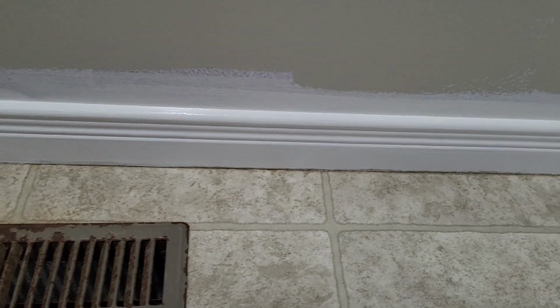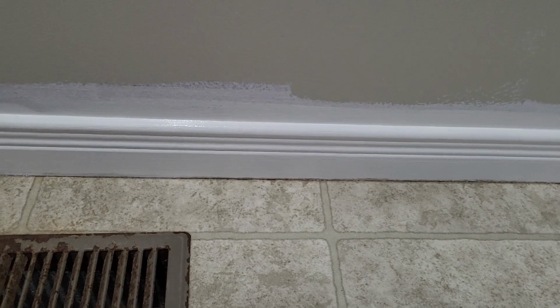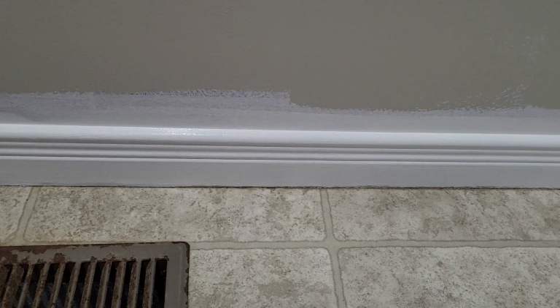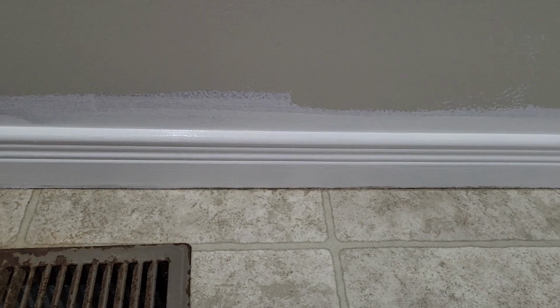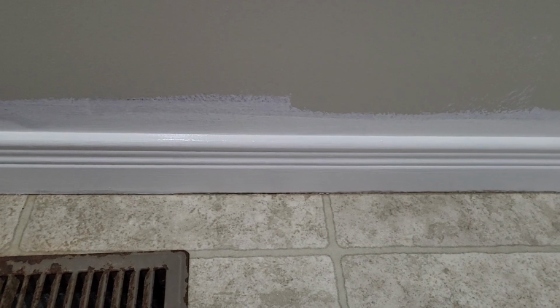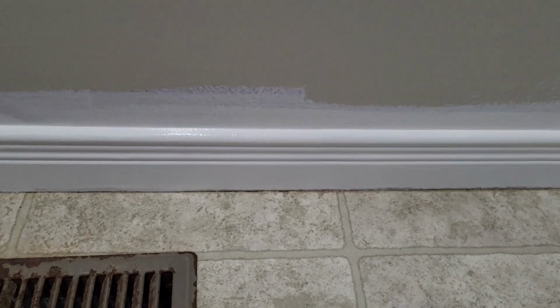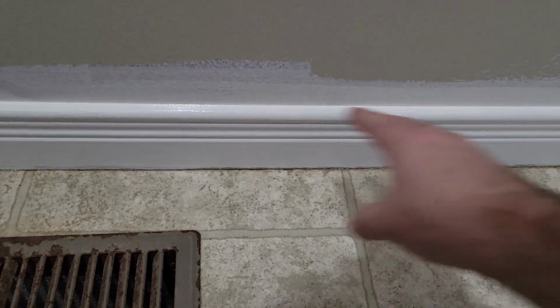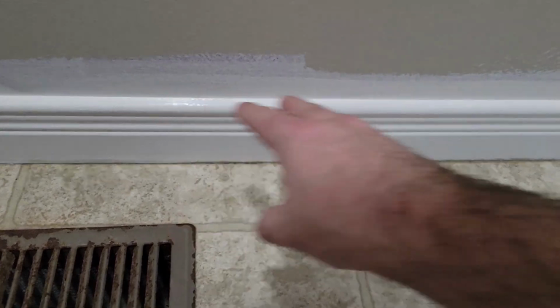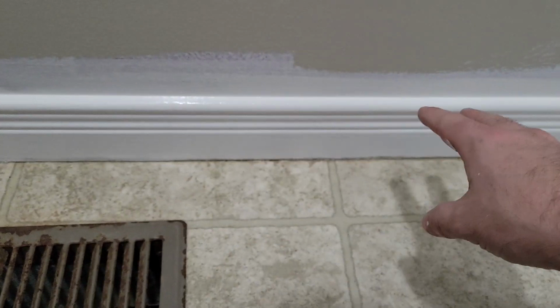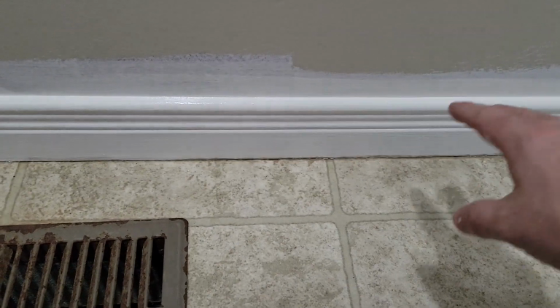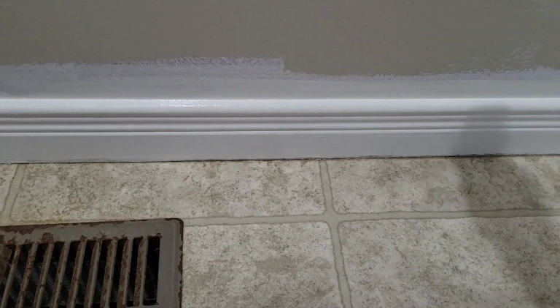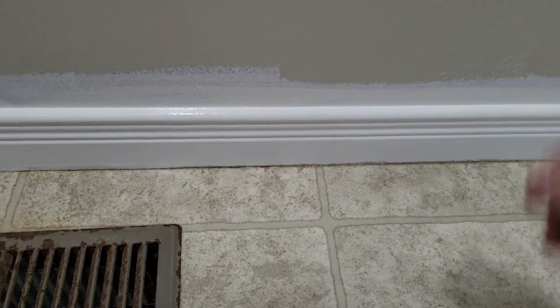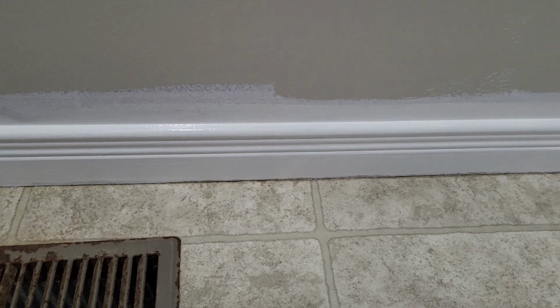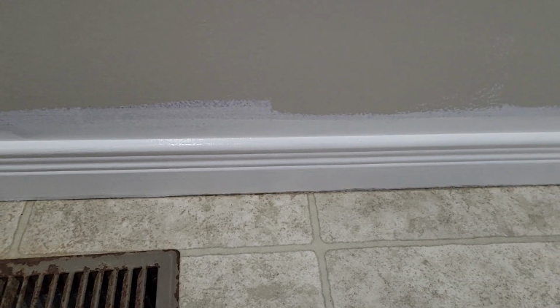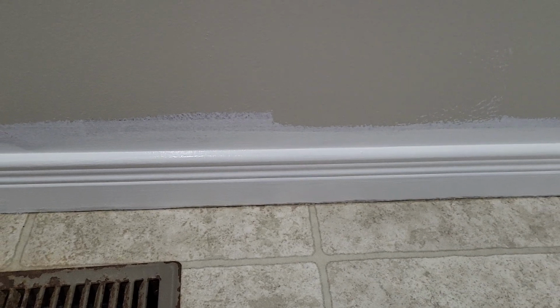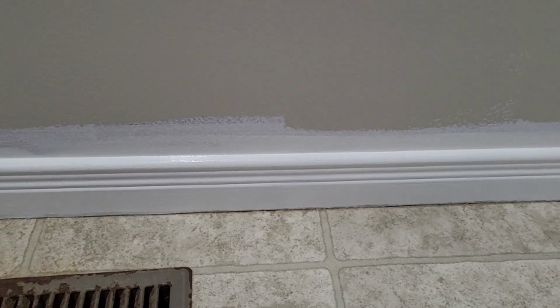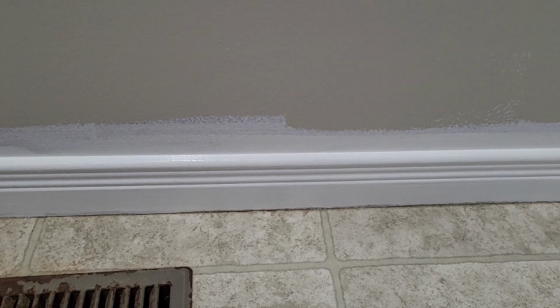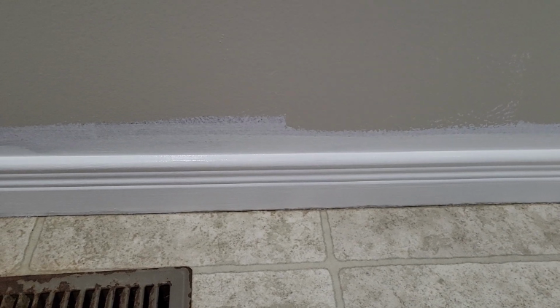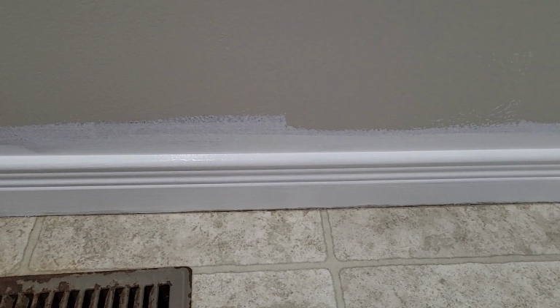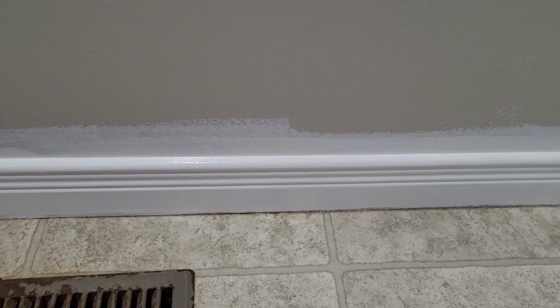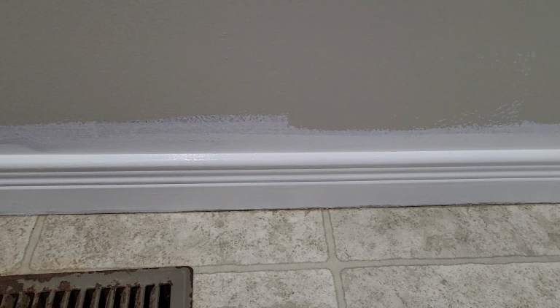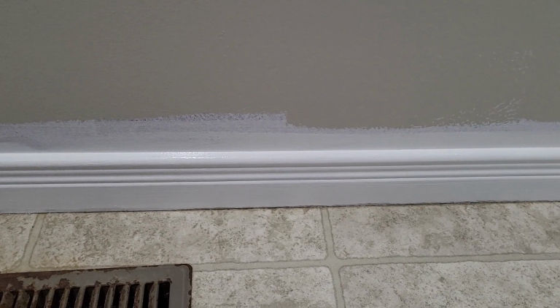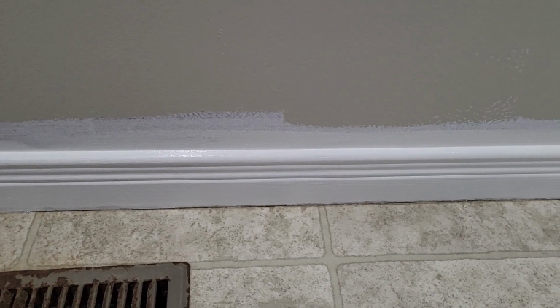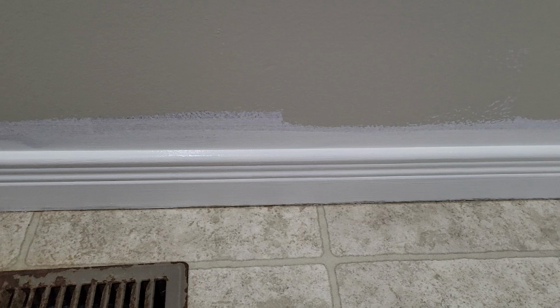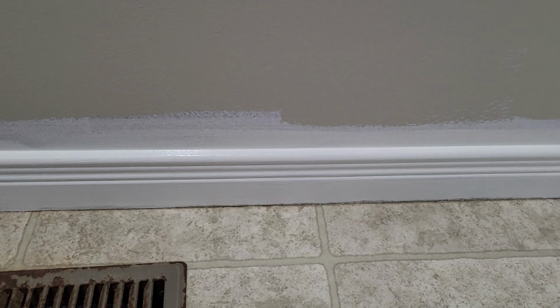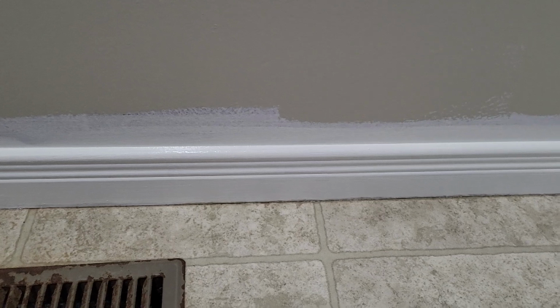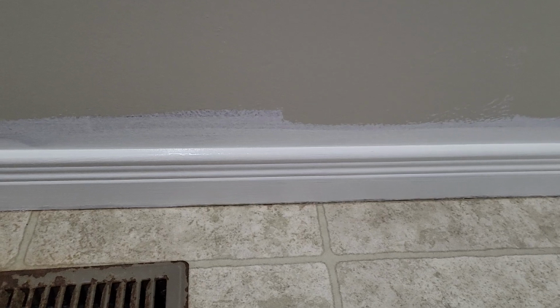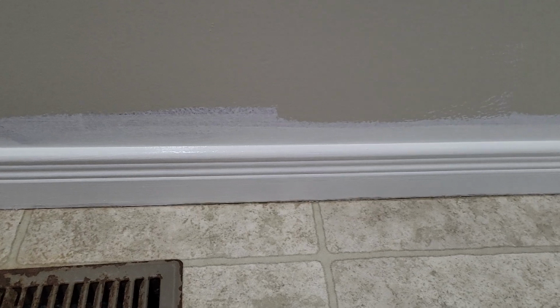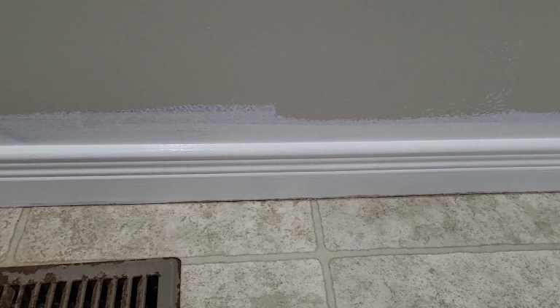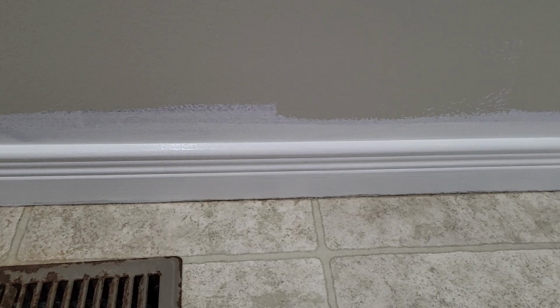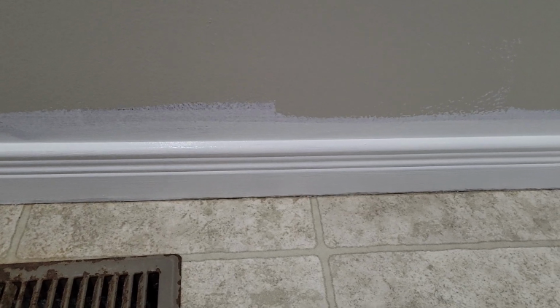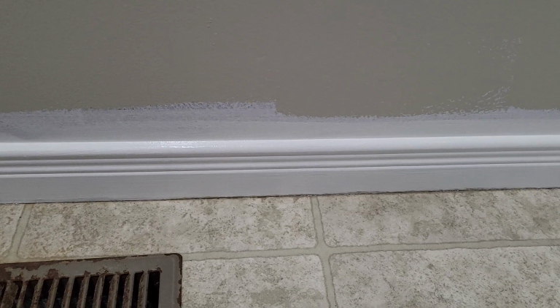The other thing you could do is just protect the baseboard with a little bit of painter's tape when you're rolling the wall. Either way works well. Hopefully that helps — thanks for watching.